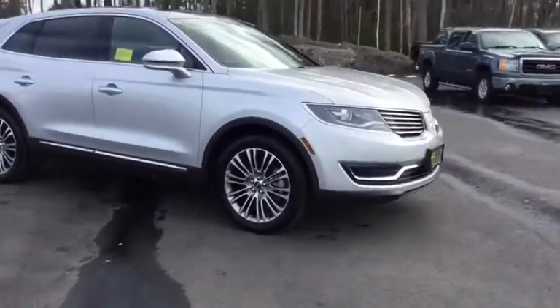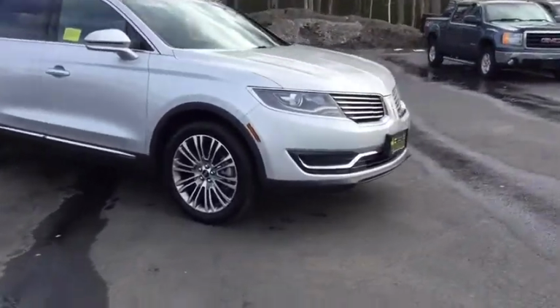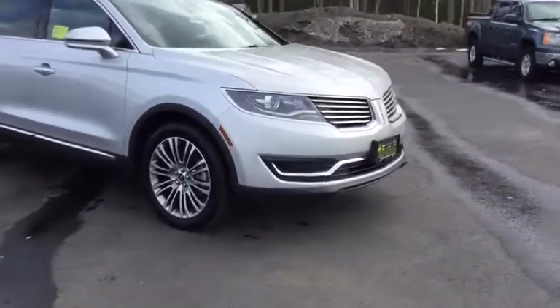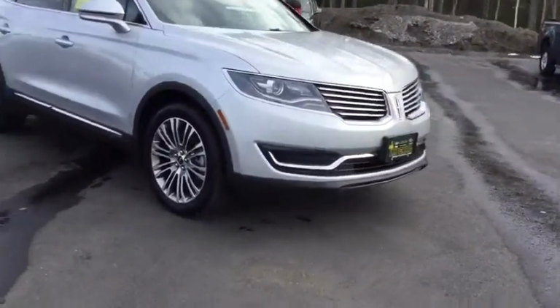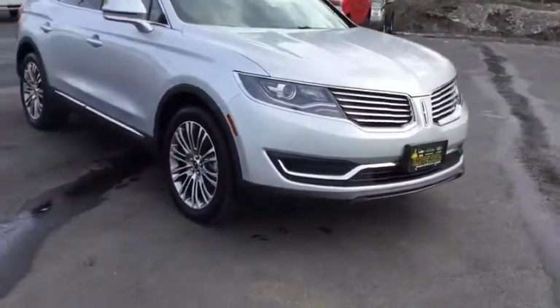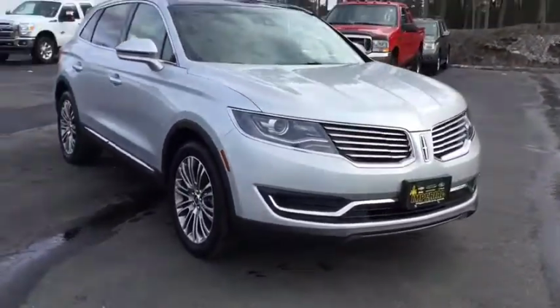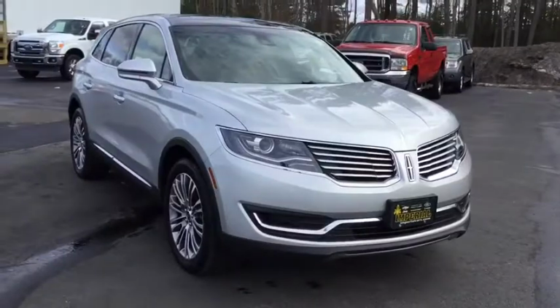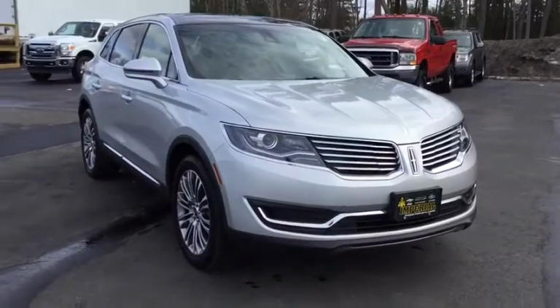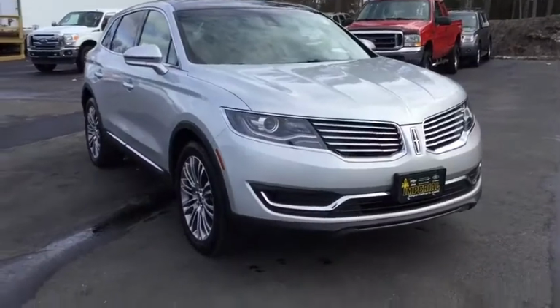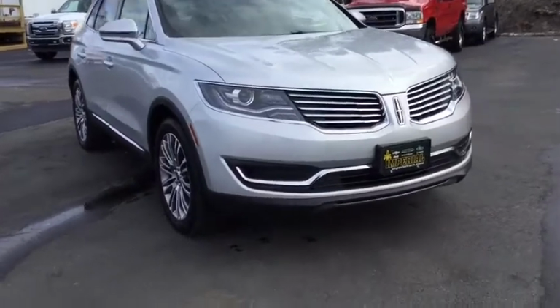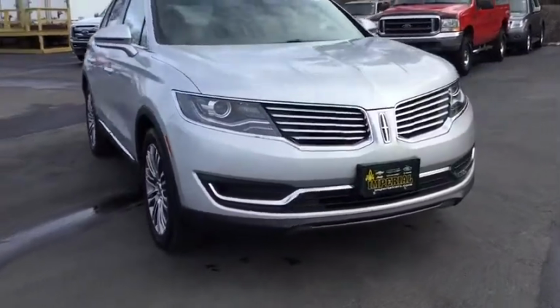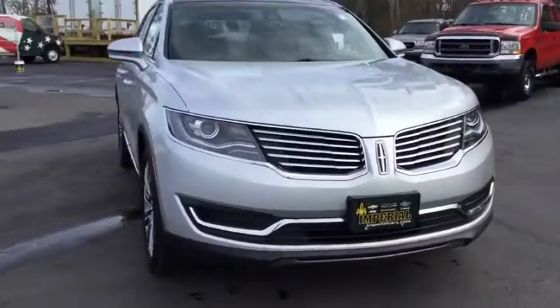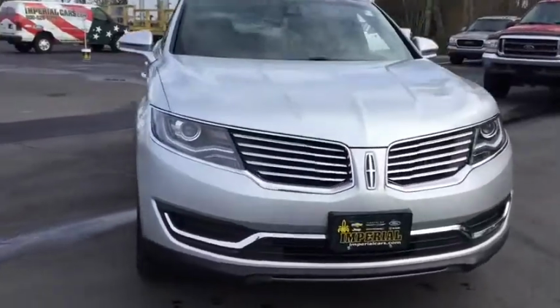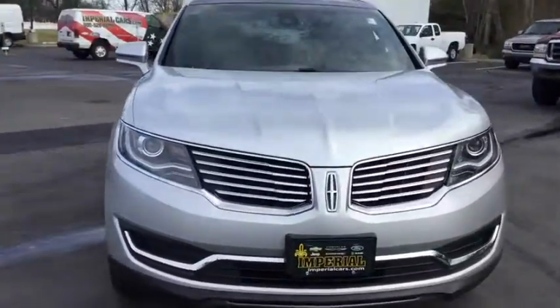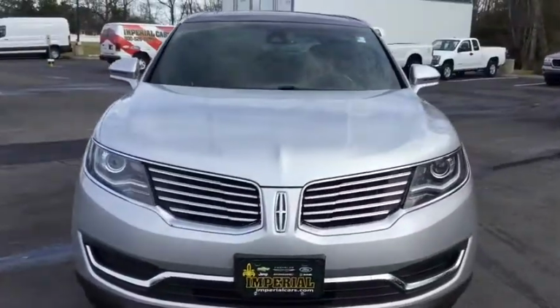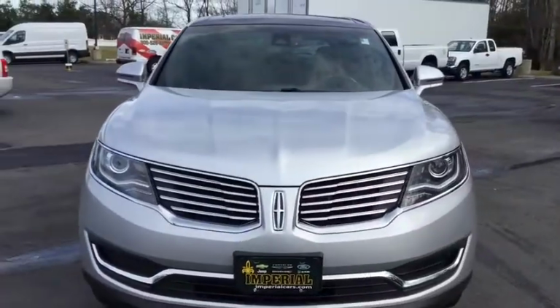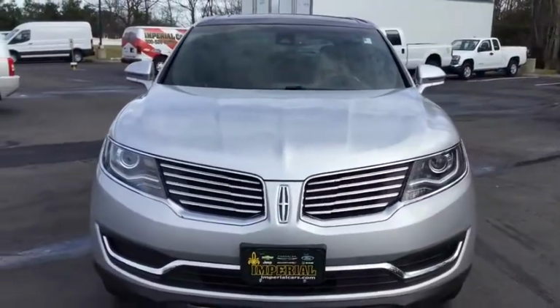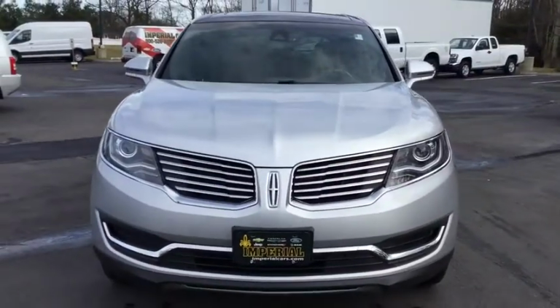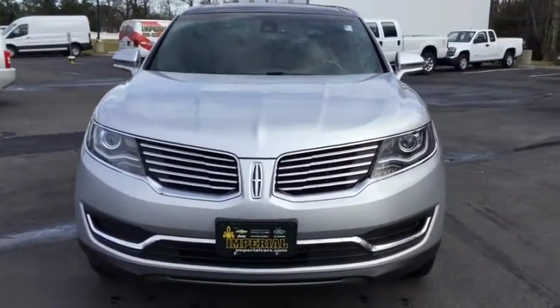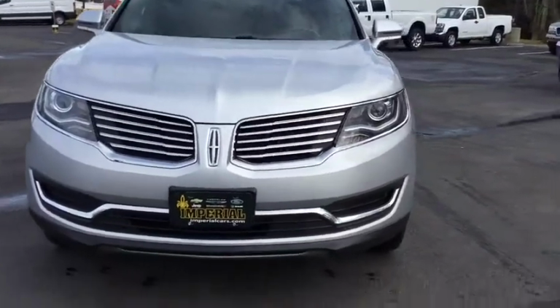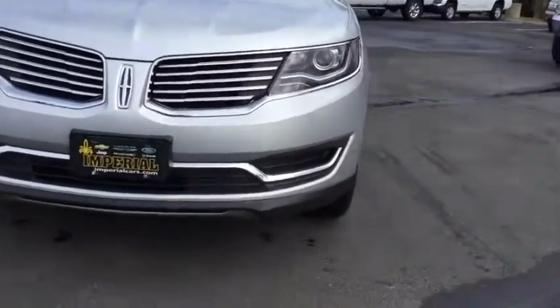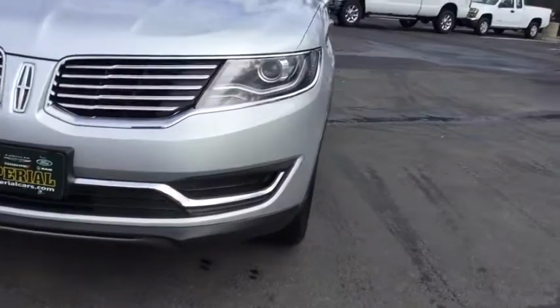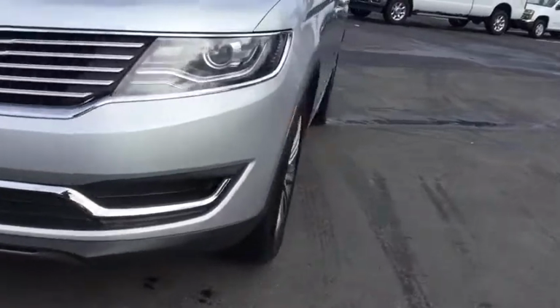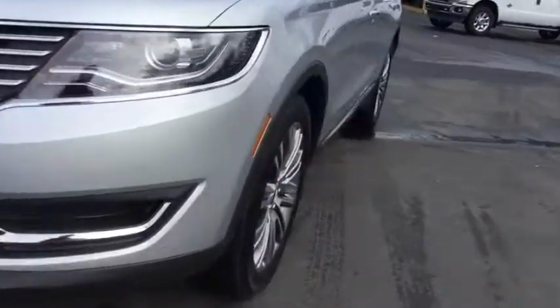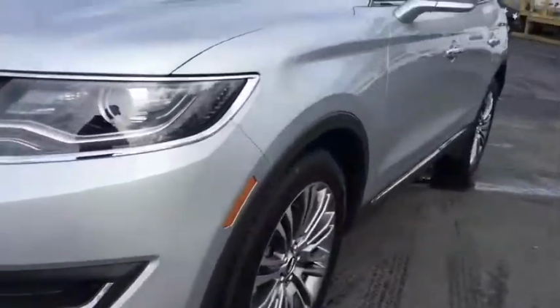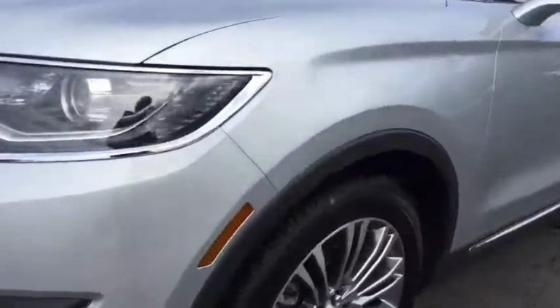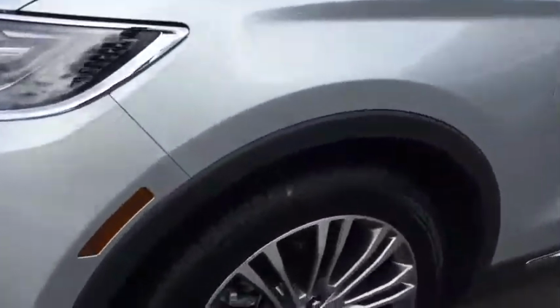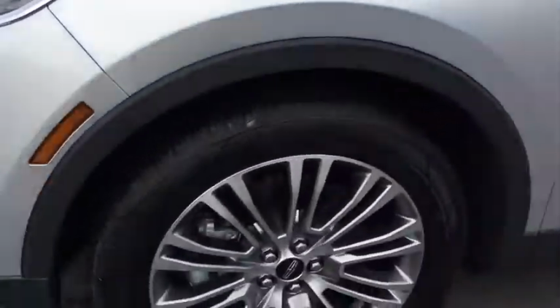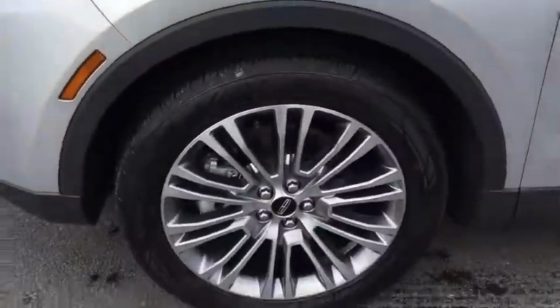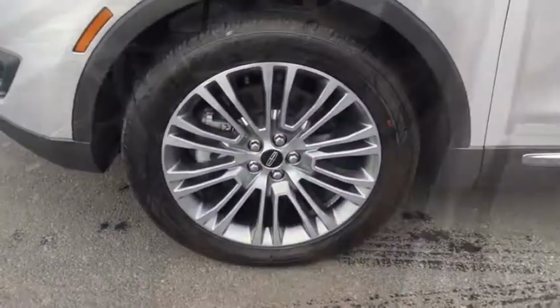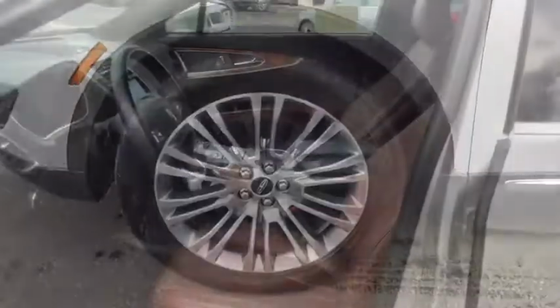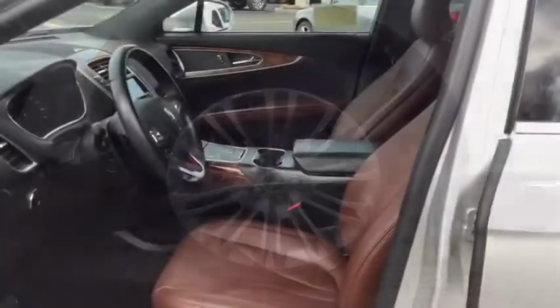Power passenger seat, anti-lock braking system, leather-wrapped steering wheel, Bluetooth, power steering, adjustable steering wheel, floor mats, keyless start, cruise control, four-wheel disc brakes.